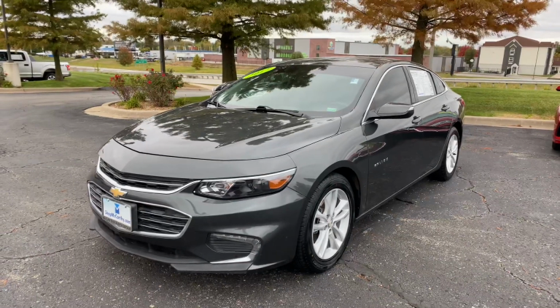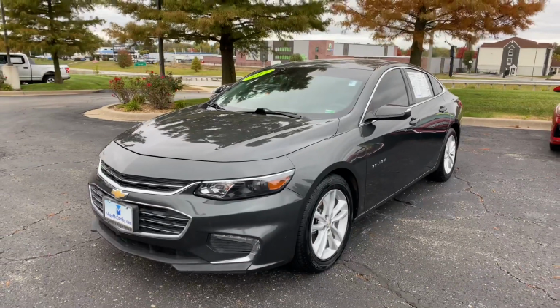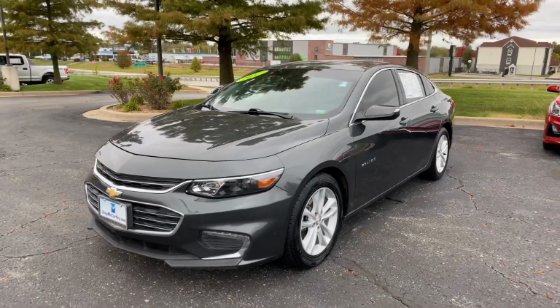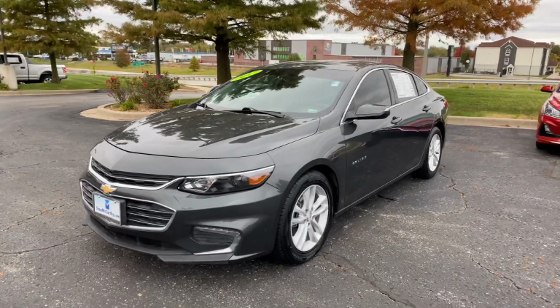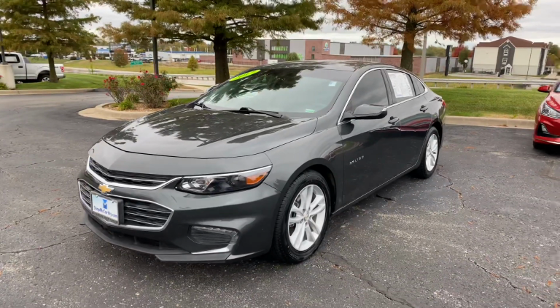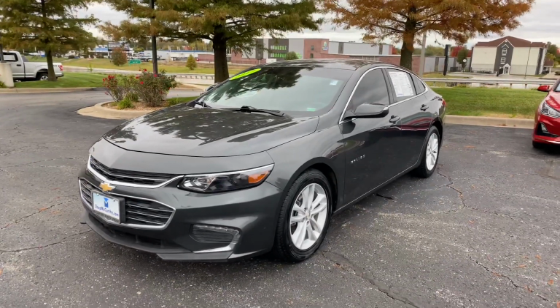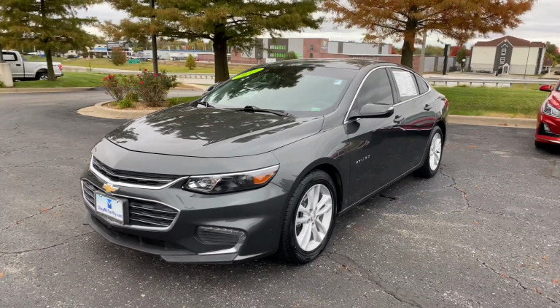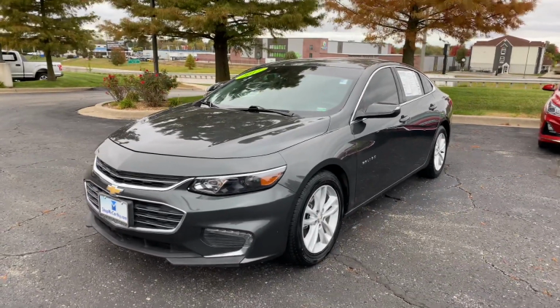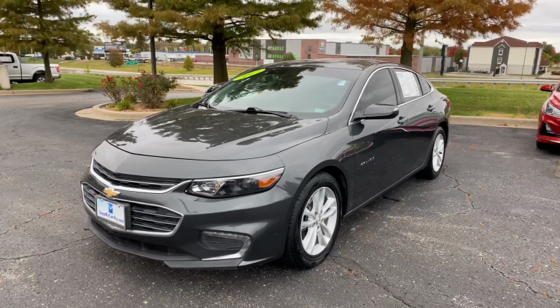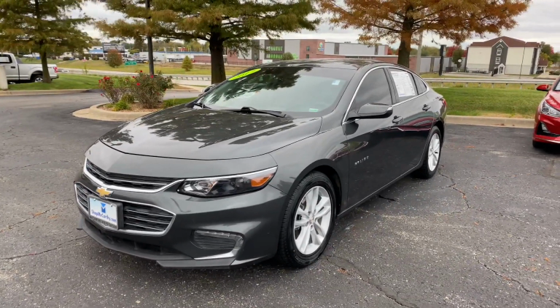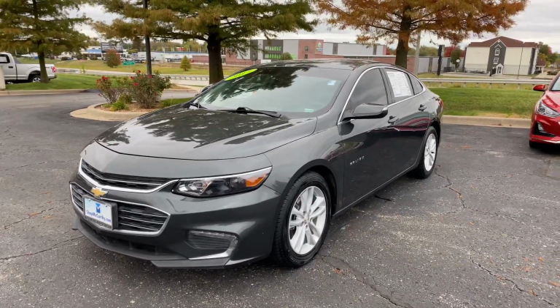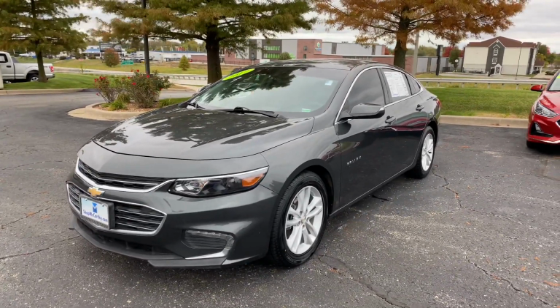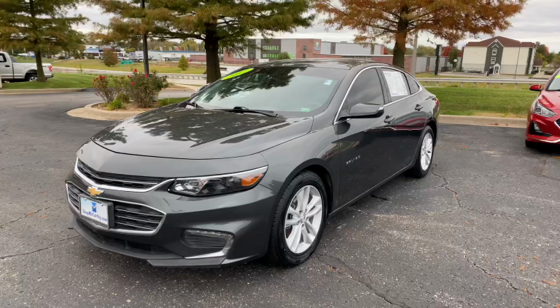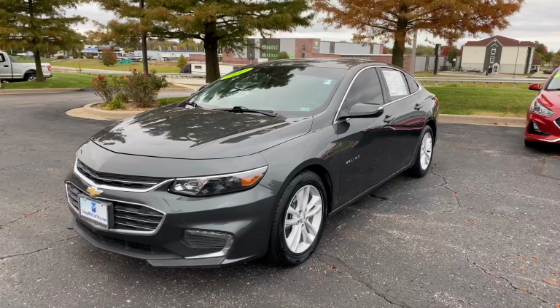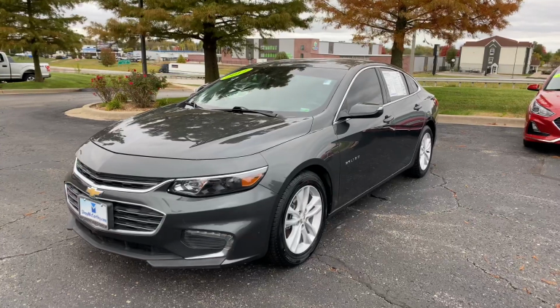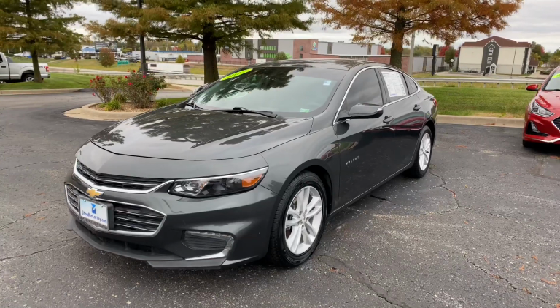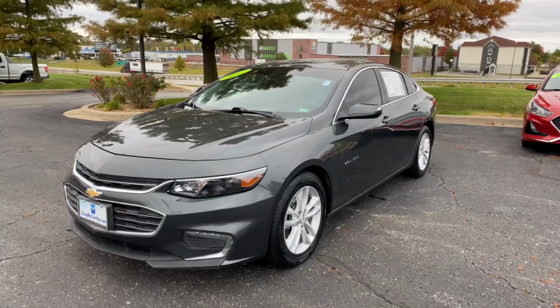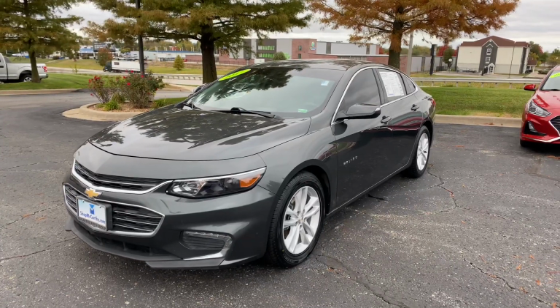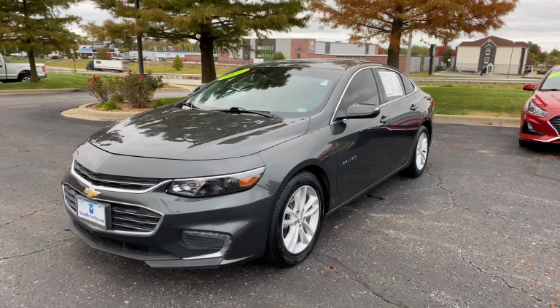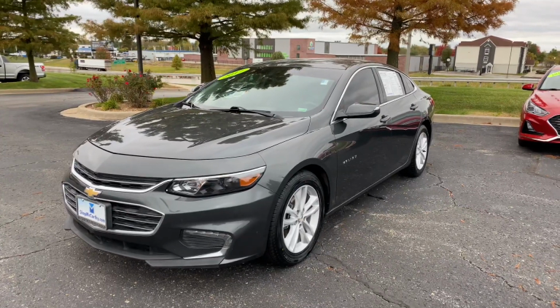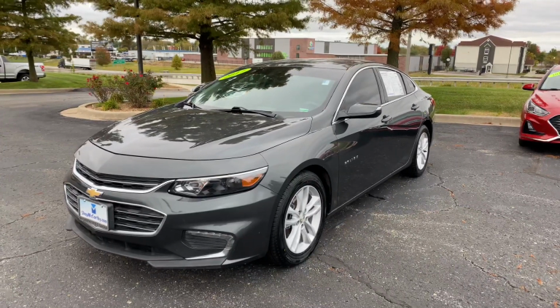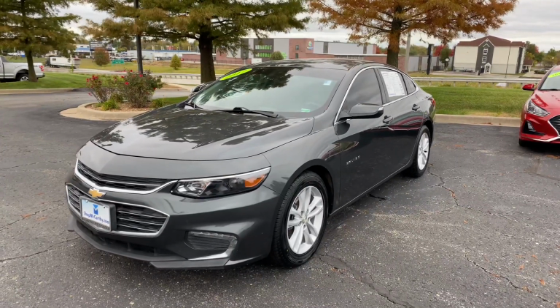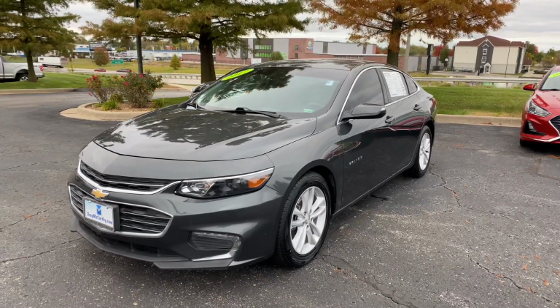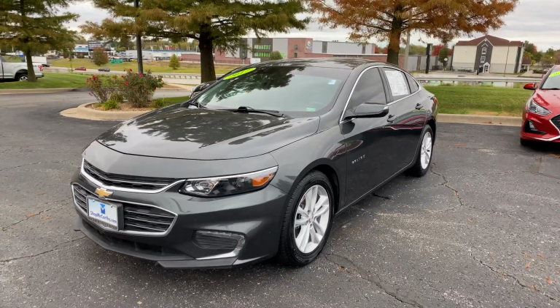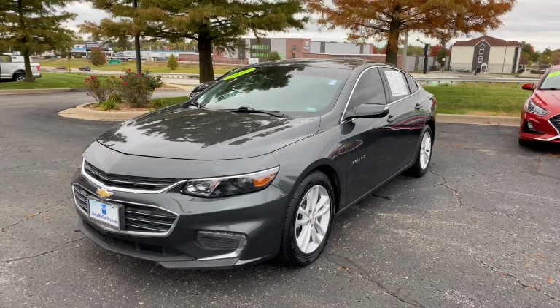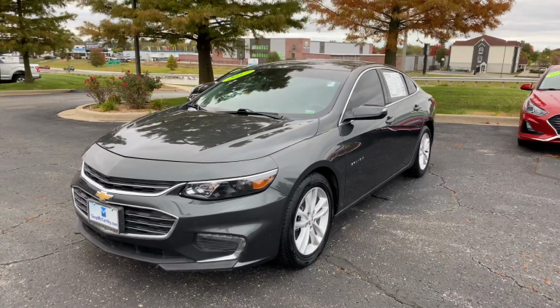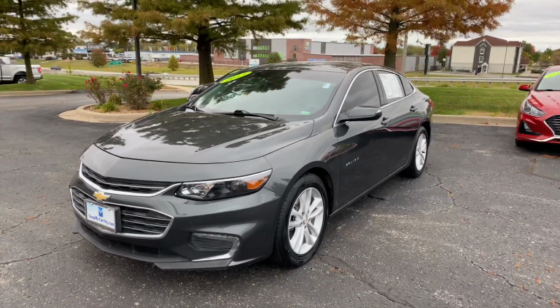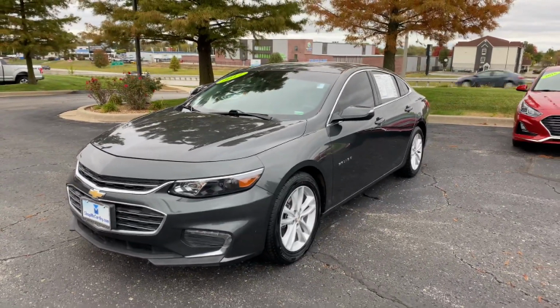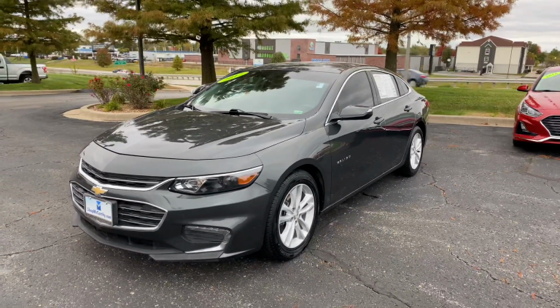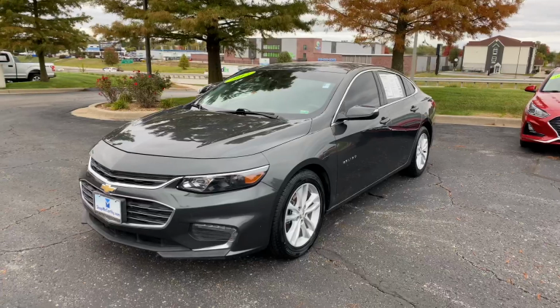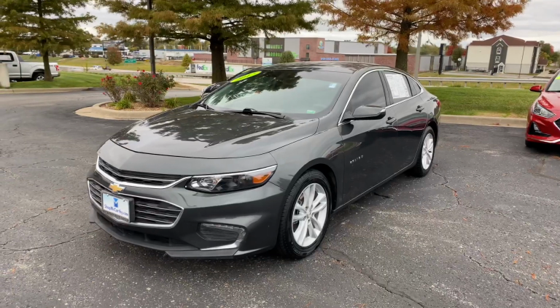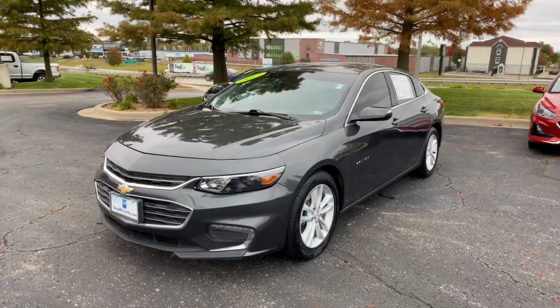Hey guys, this is Matt Cressant at McCarthy Hyundai Blue Springs, Missouri, getting you some information on this 2017 Chevrolet Malibu LT.